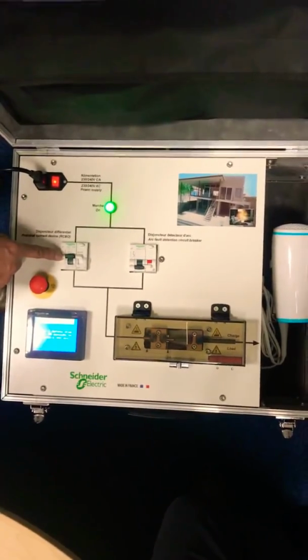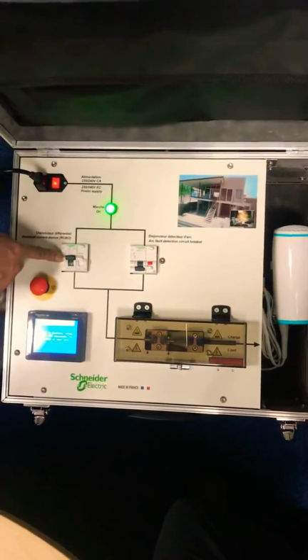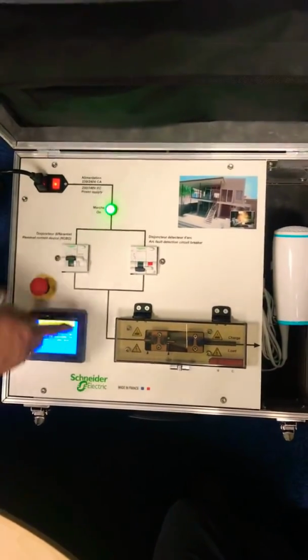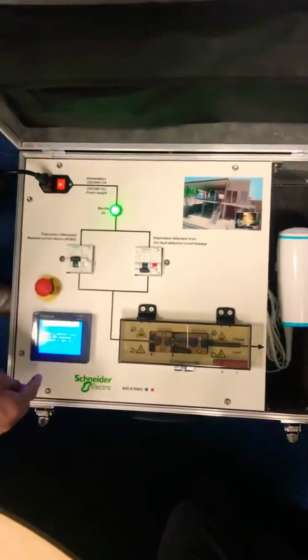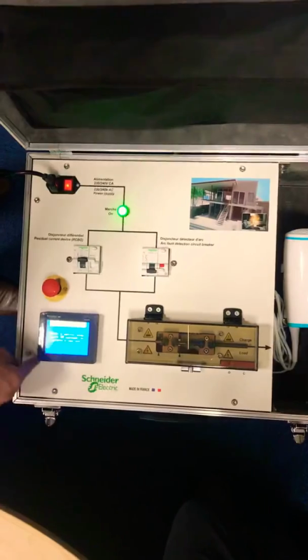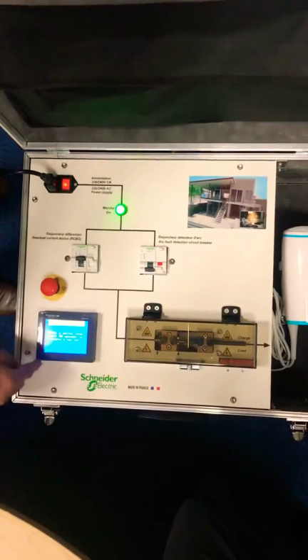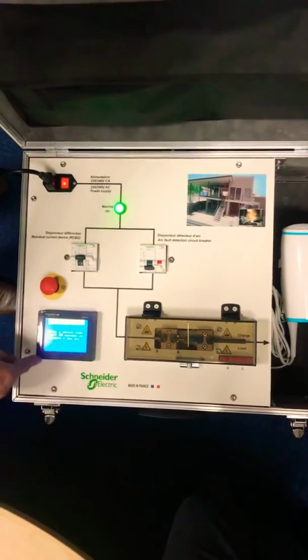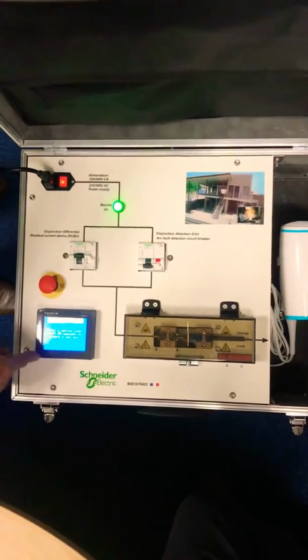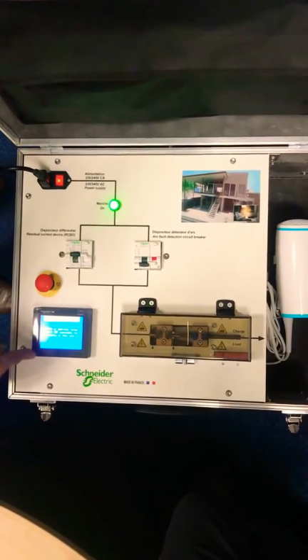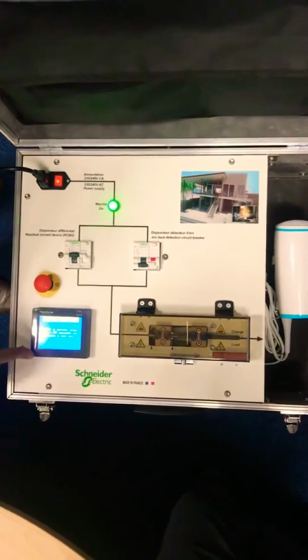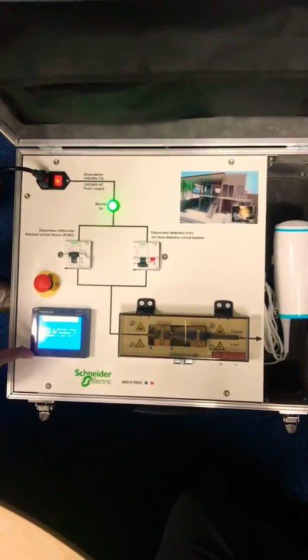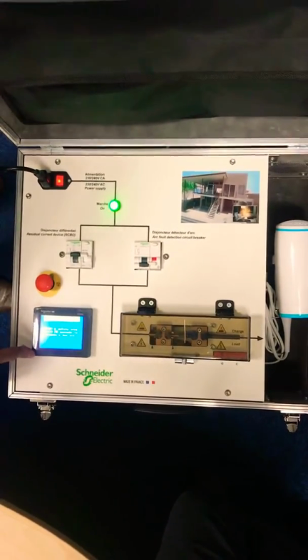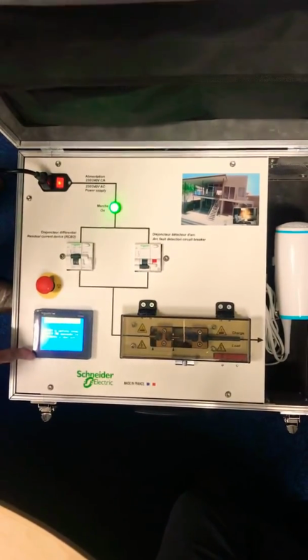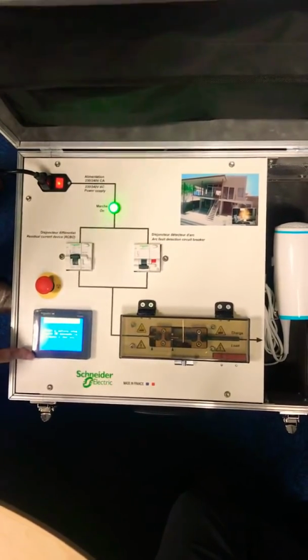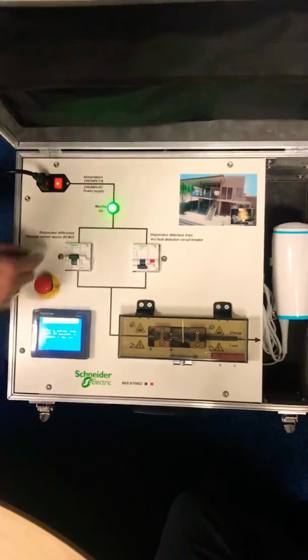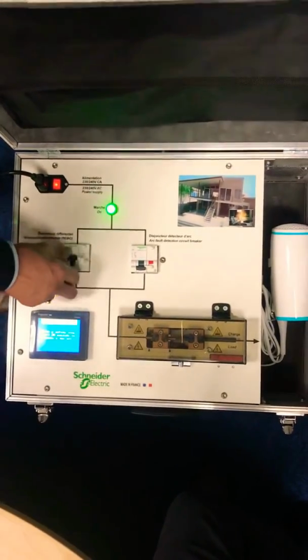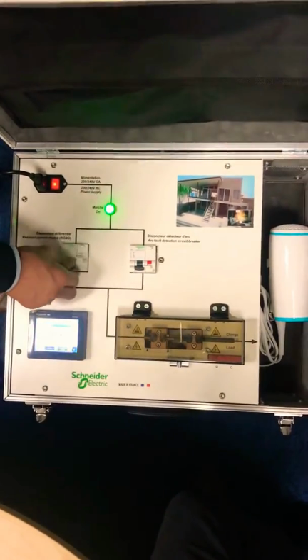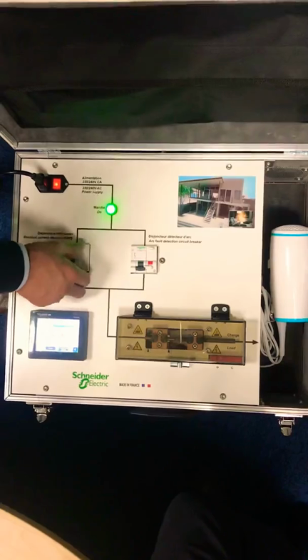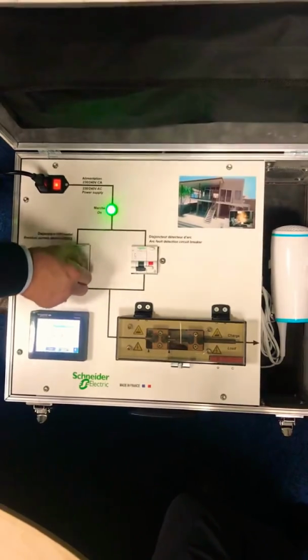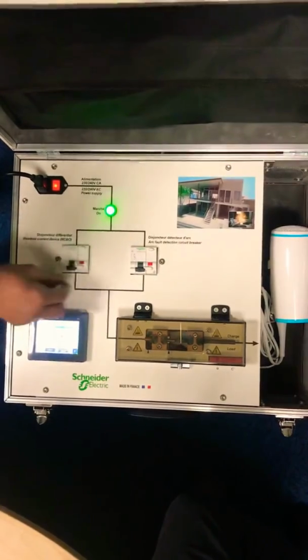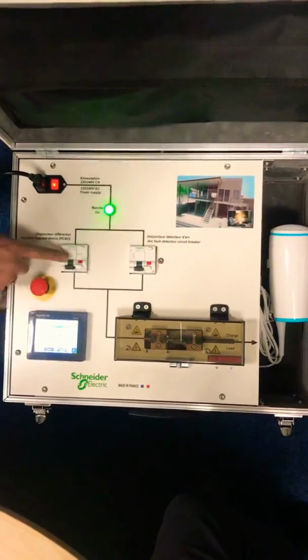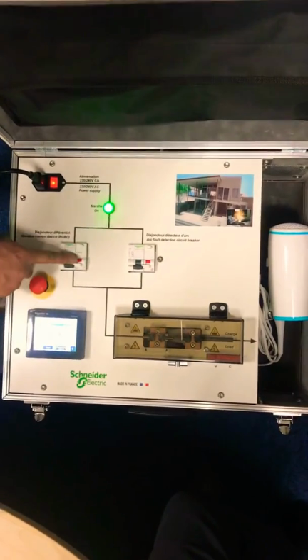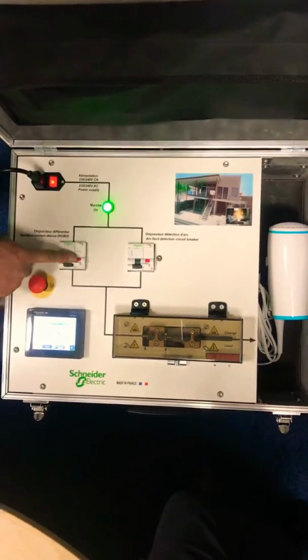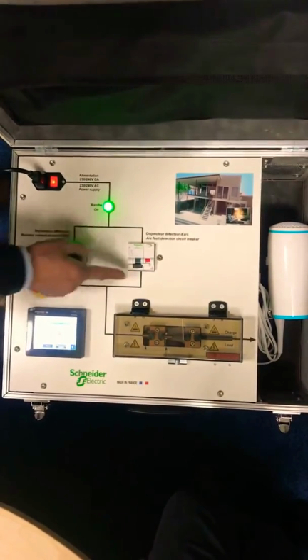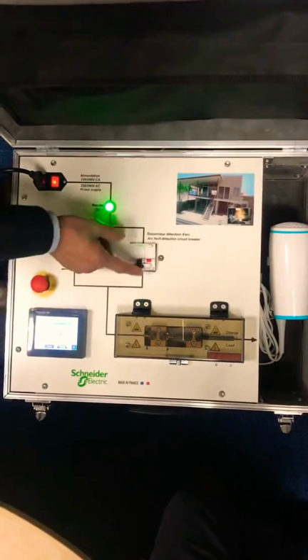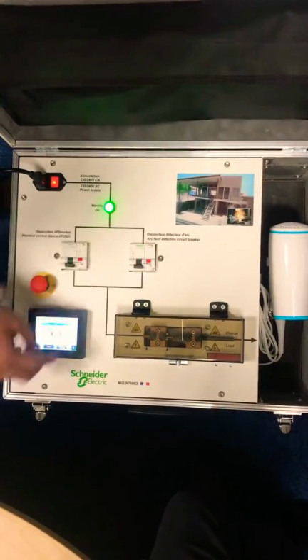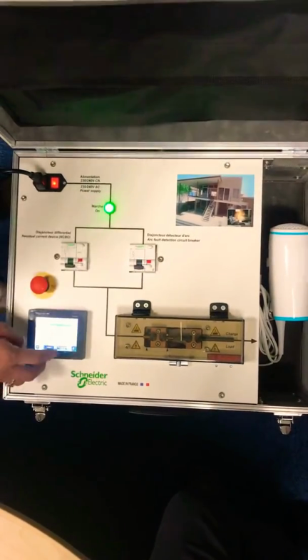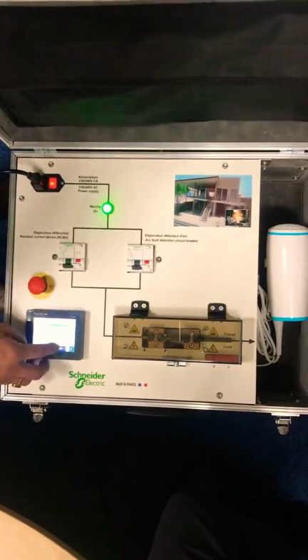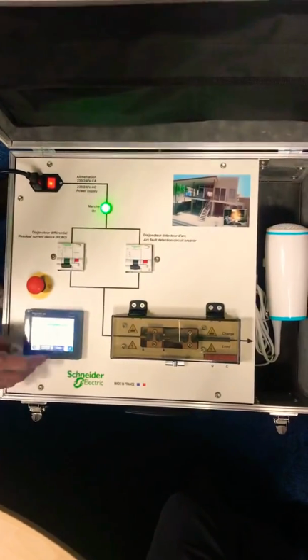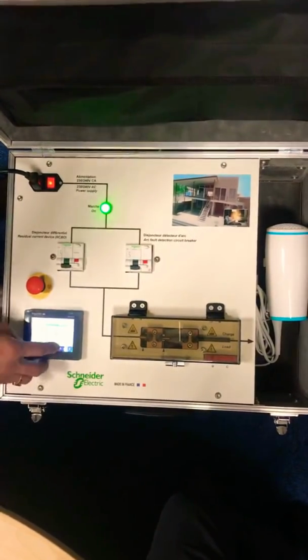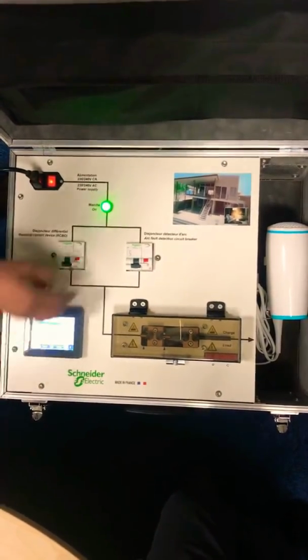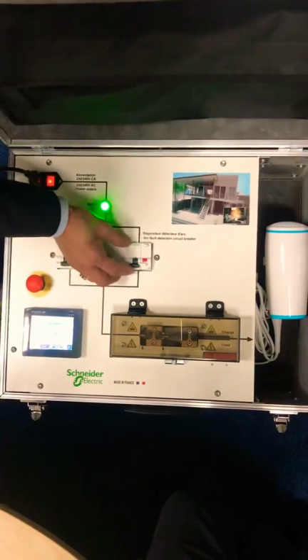For safety purposes there's an interlock and a remote mechanism to switch off the circuit. We switch the RCD off now and change the protection to arc fault detection.